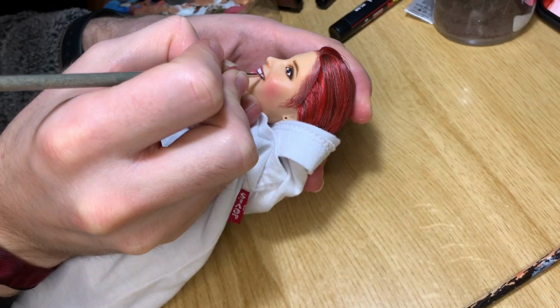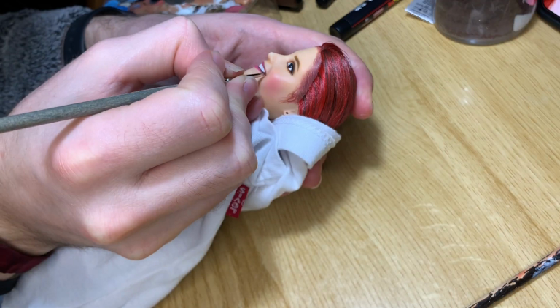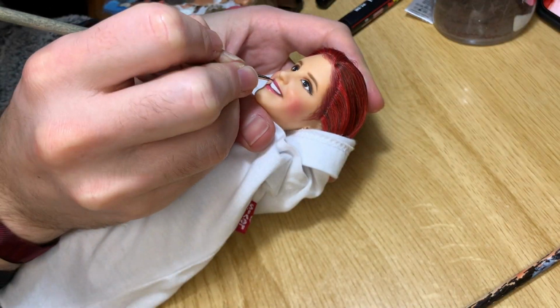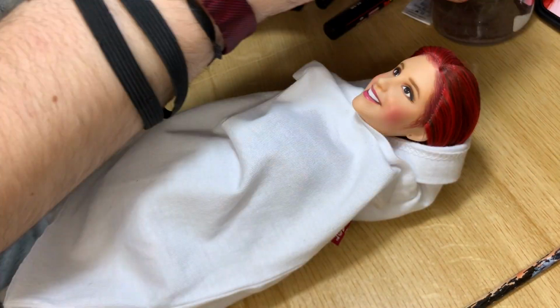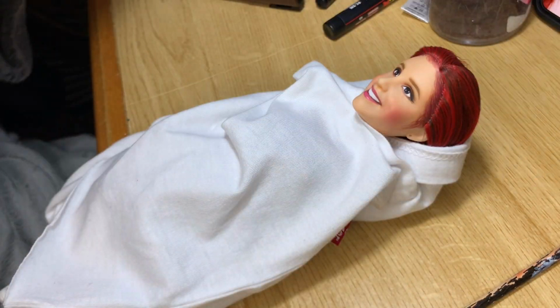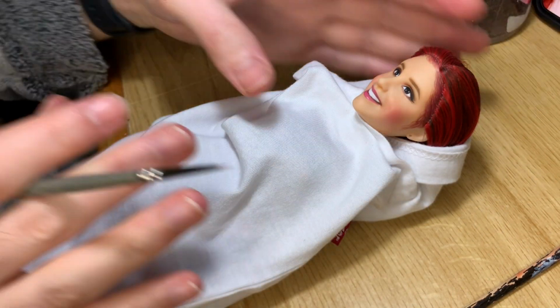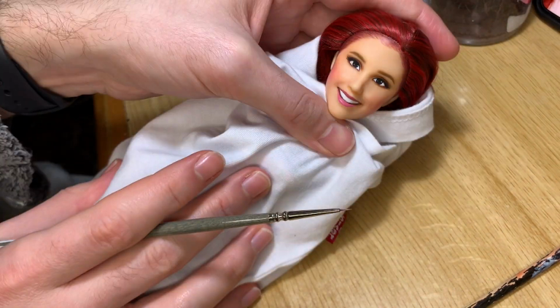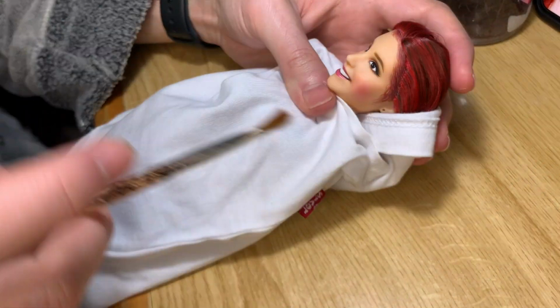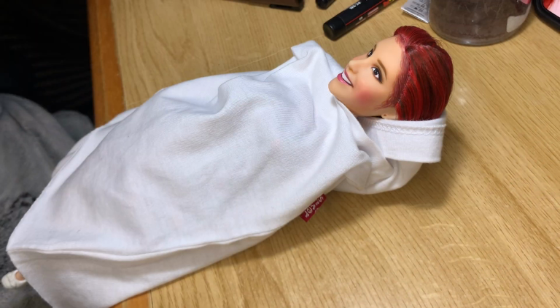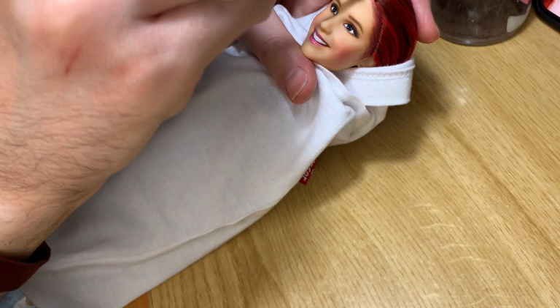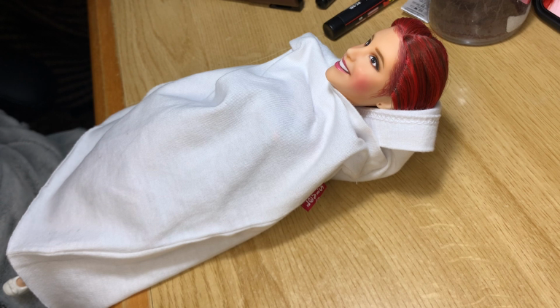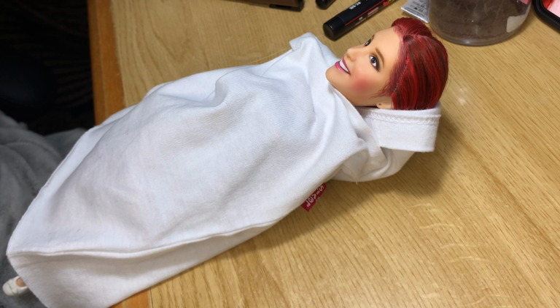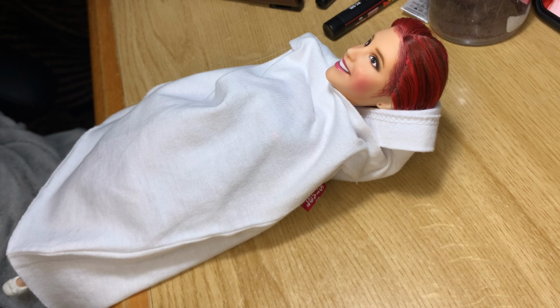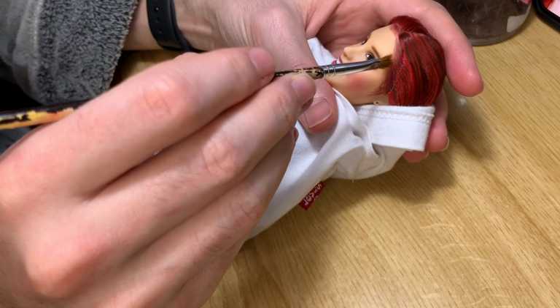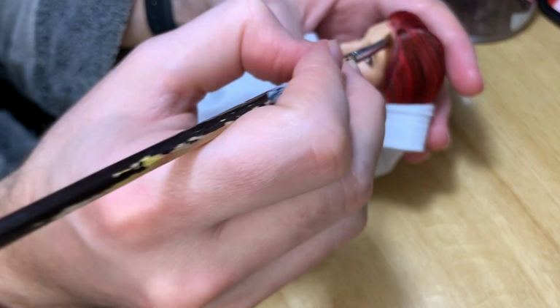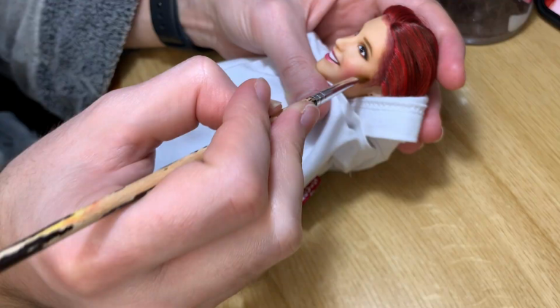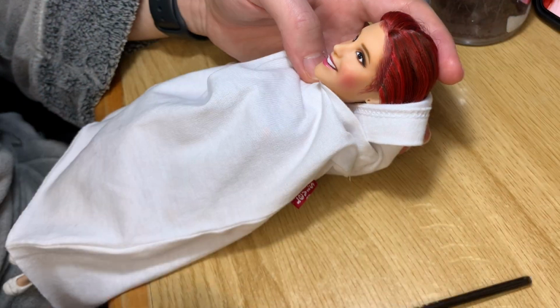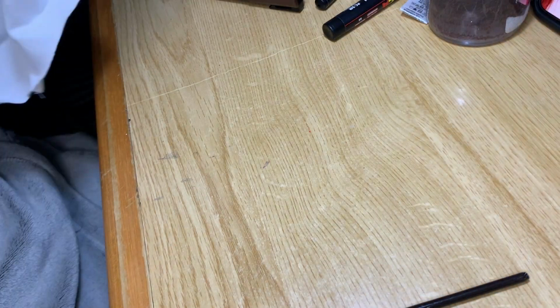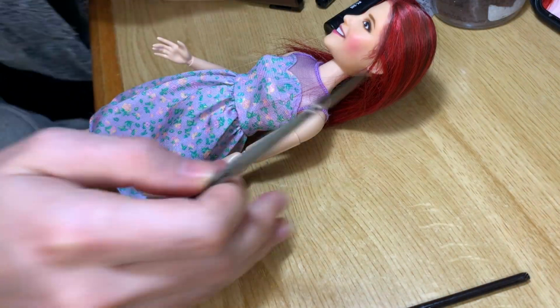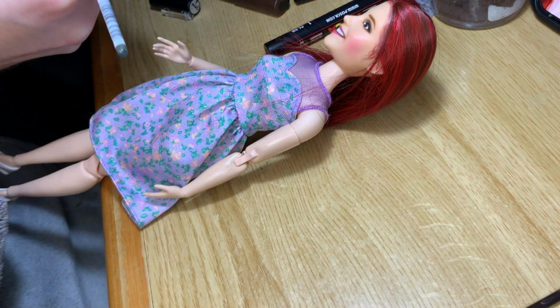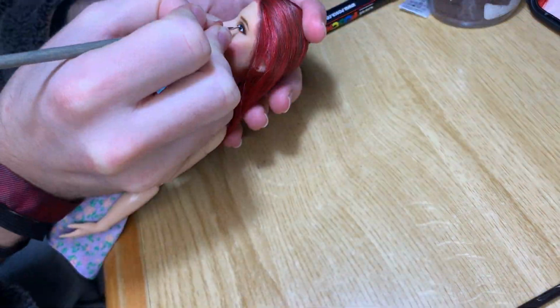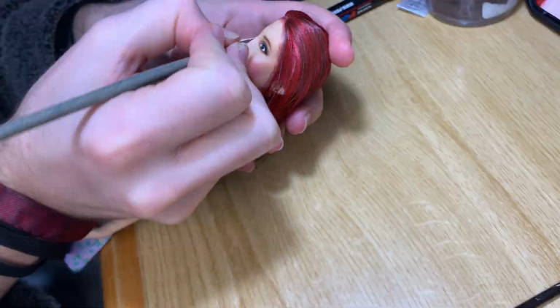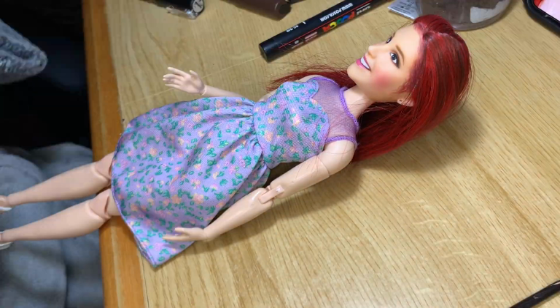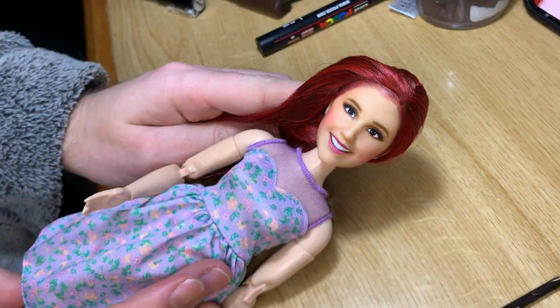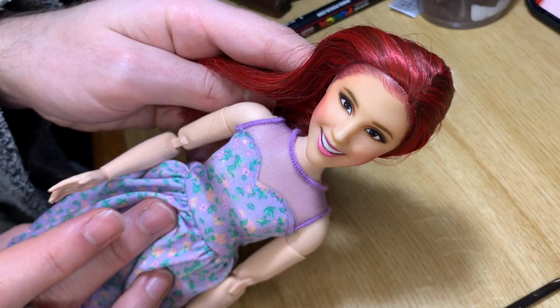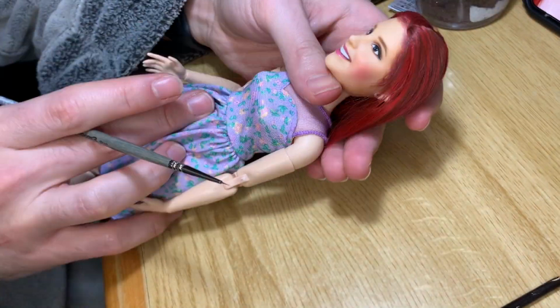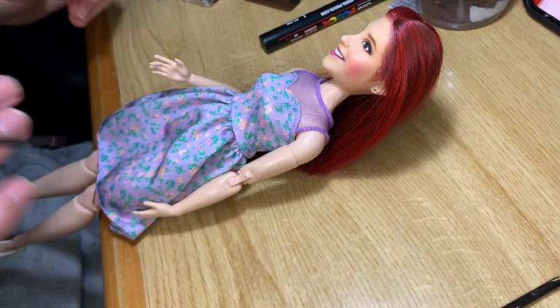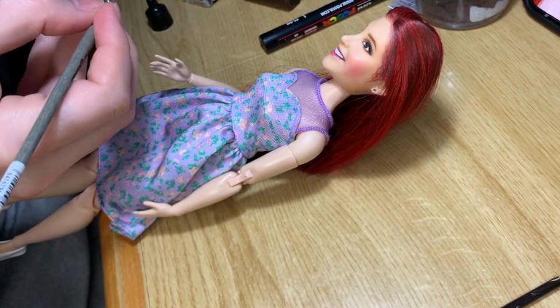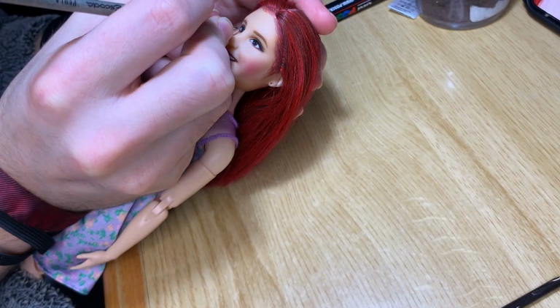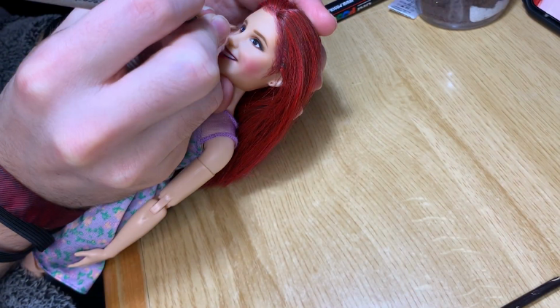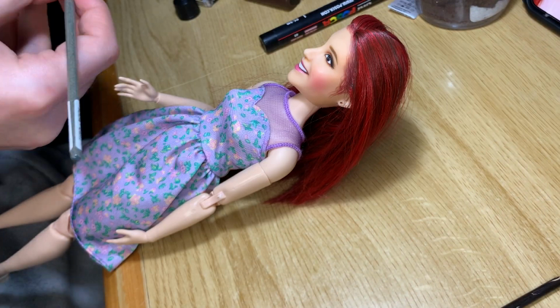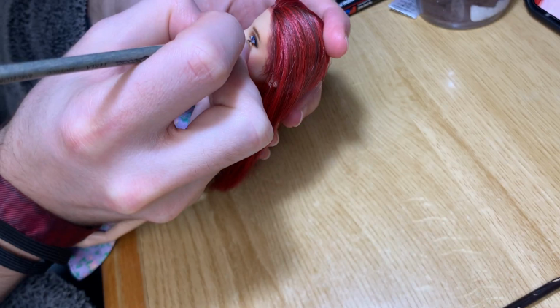I need to say I would have liked a doll with a closed mouth or a slightly smaller smile, because Ariana Grande — even in this series — I don't think she has that kind of smile.